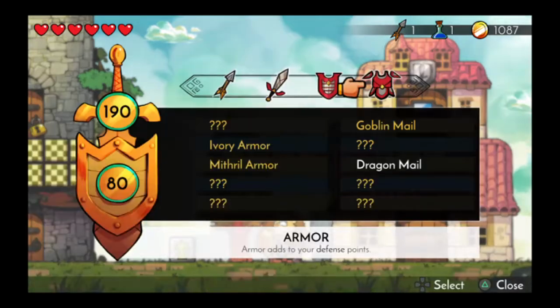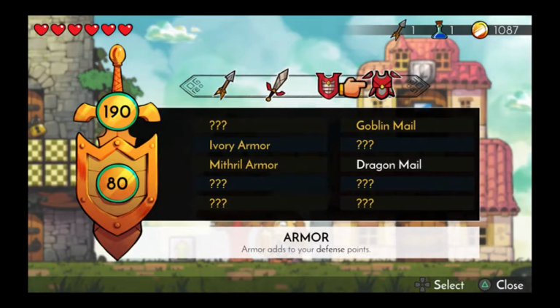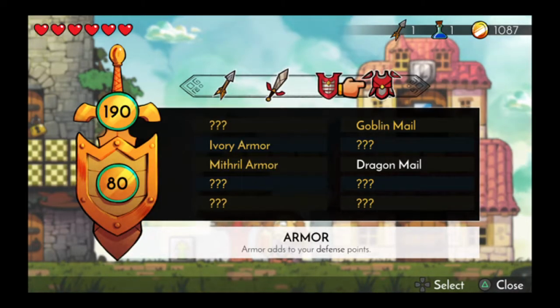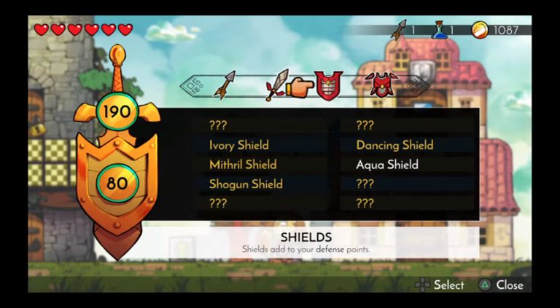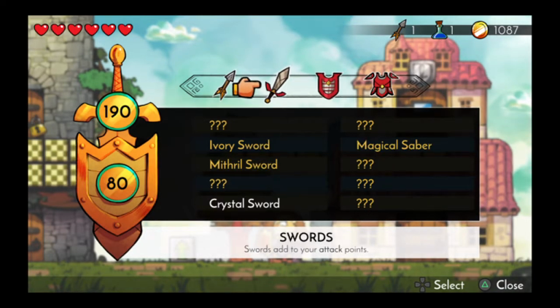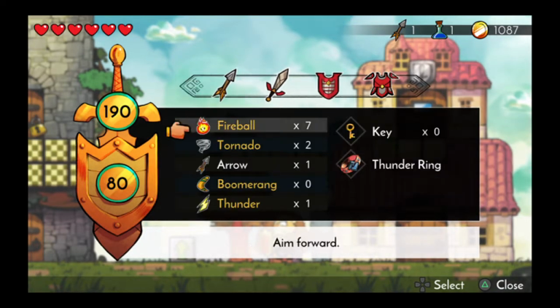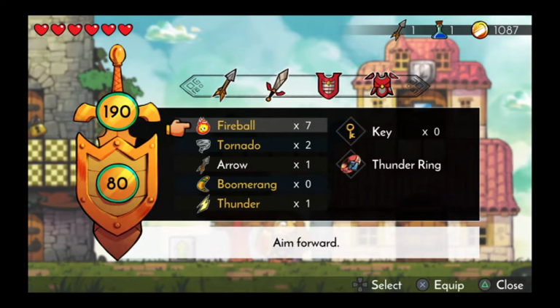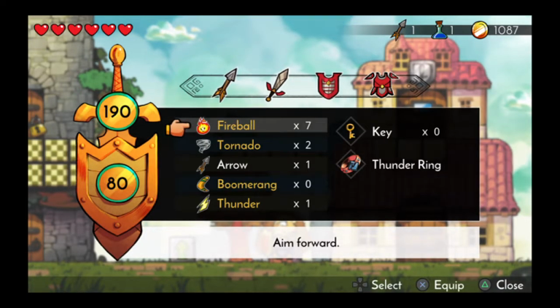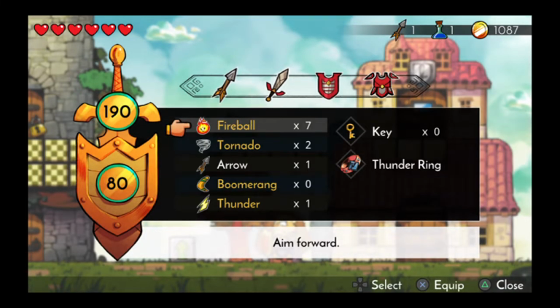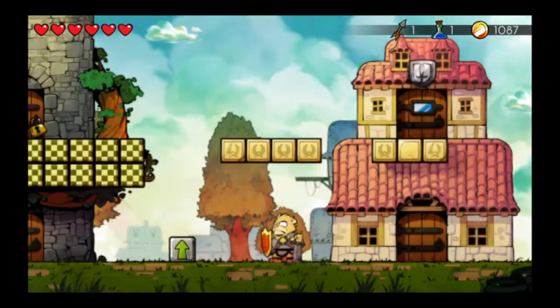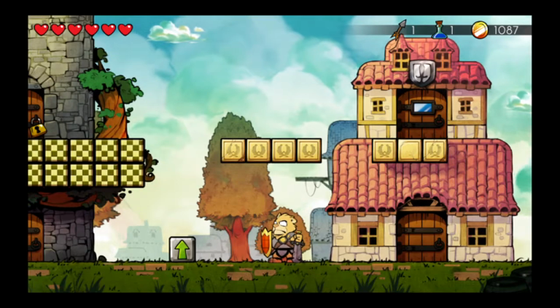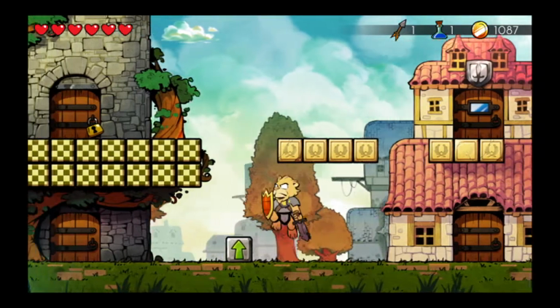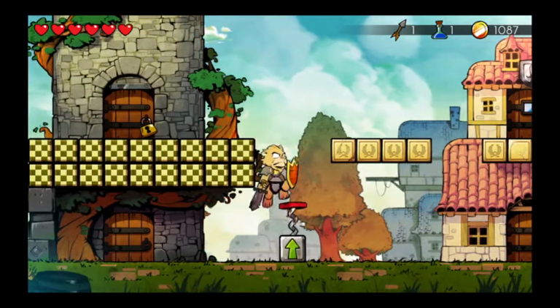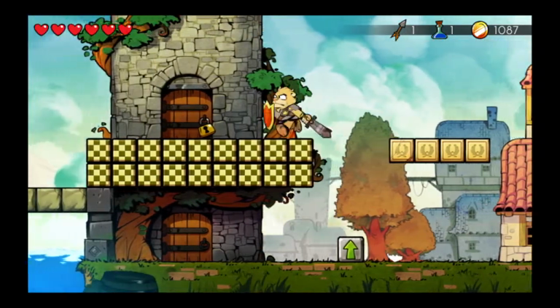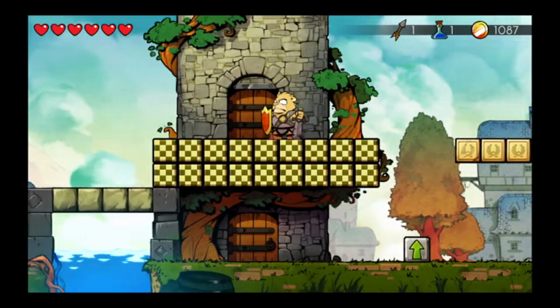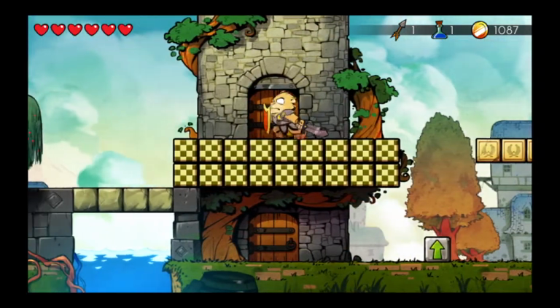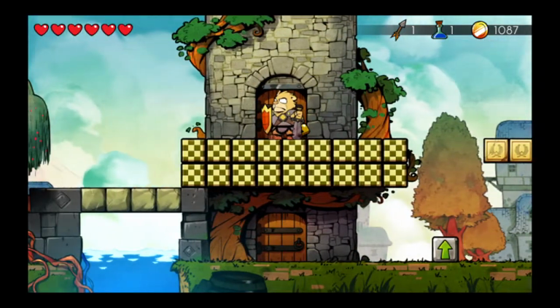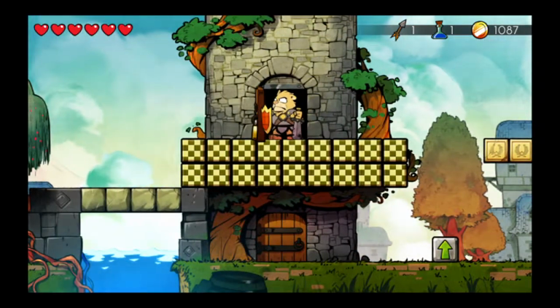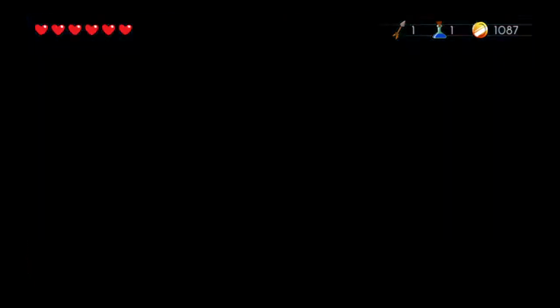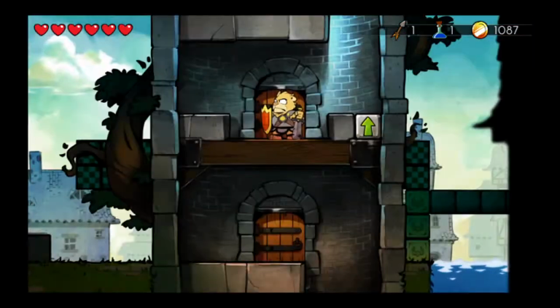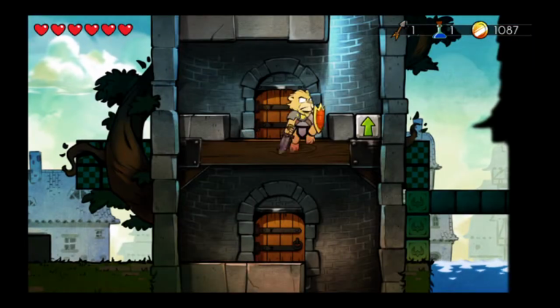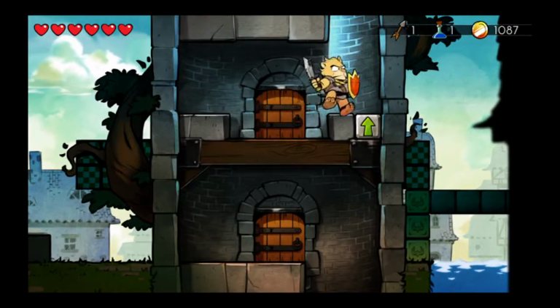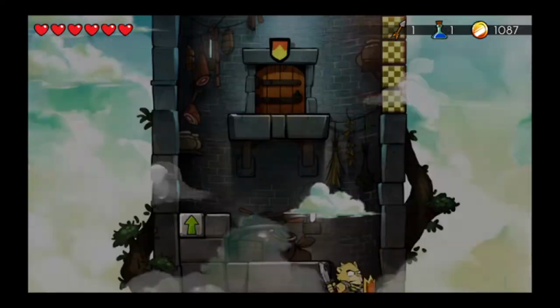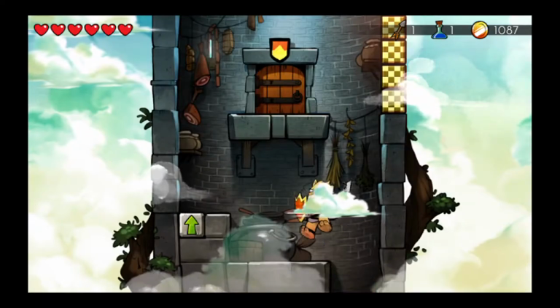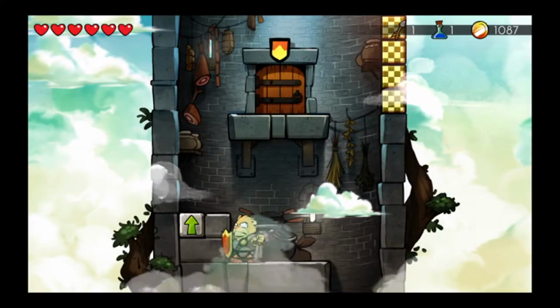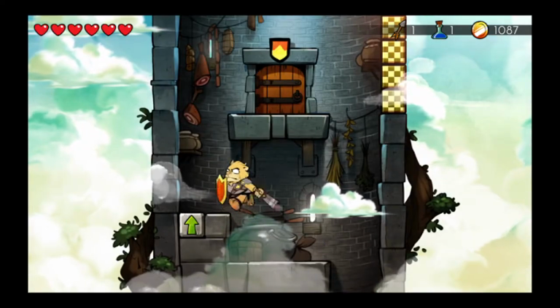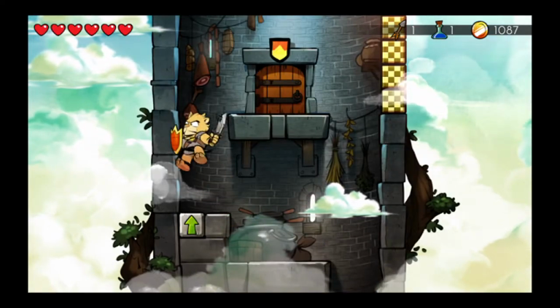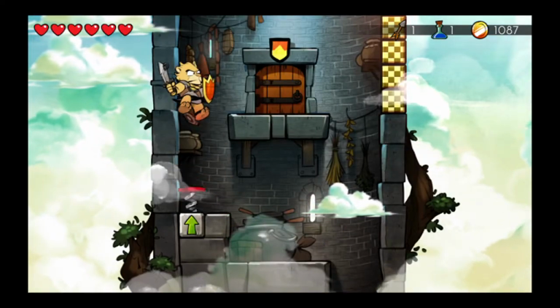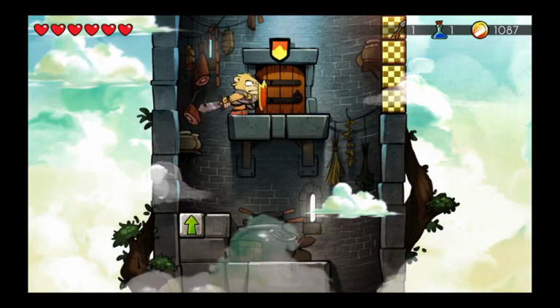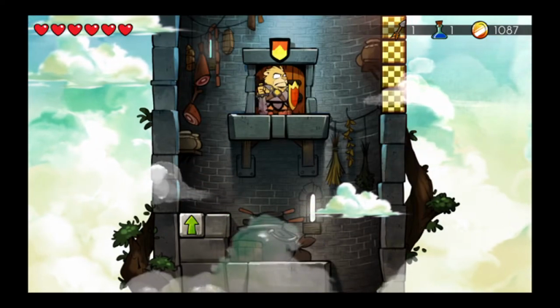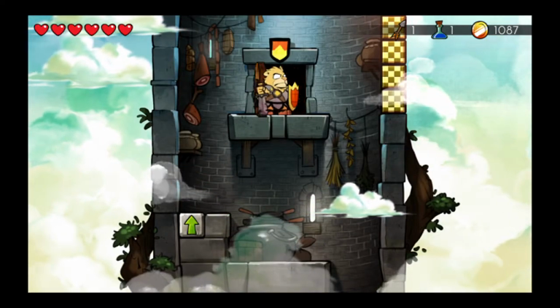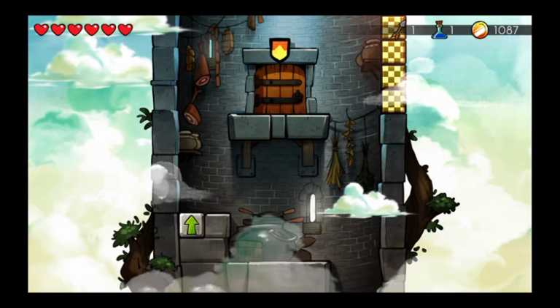First and foremost, you will need the thunder ring for this, and that essentially just lets you break certain blocks. You can really do it with any character once you get the thunder ring.